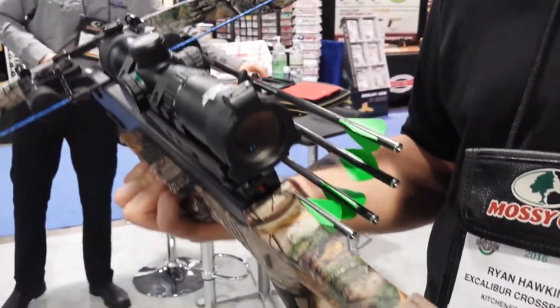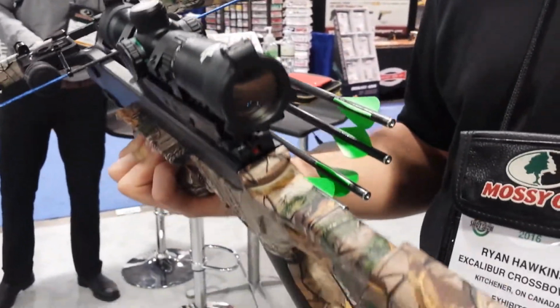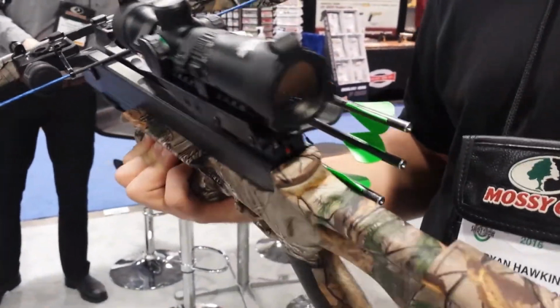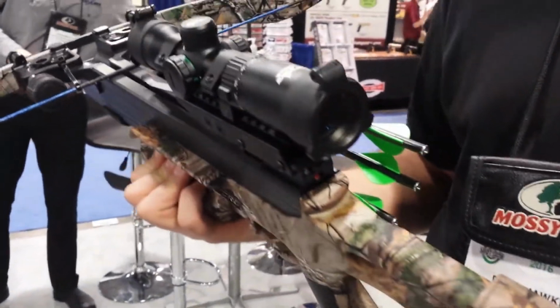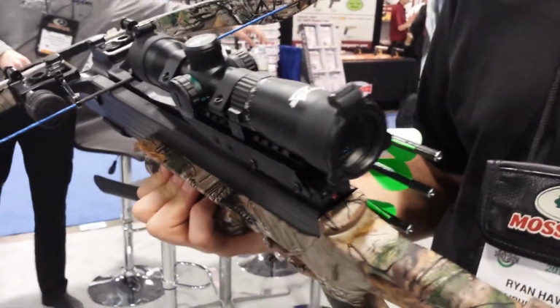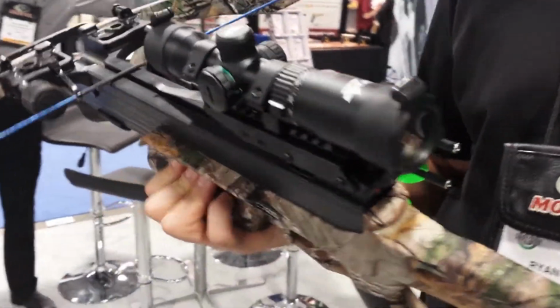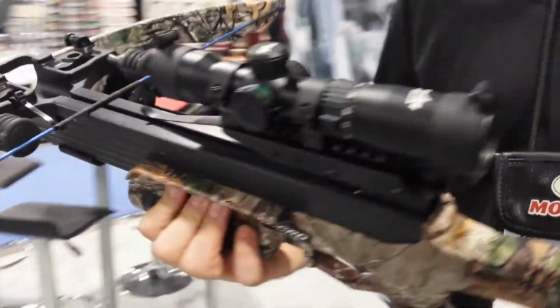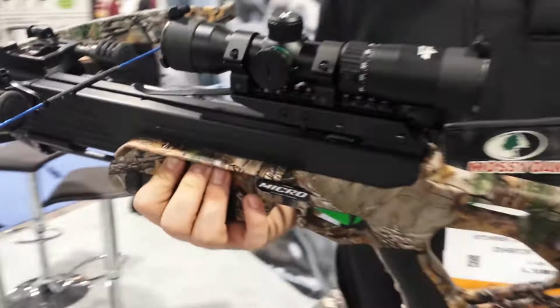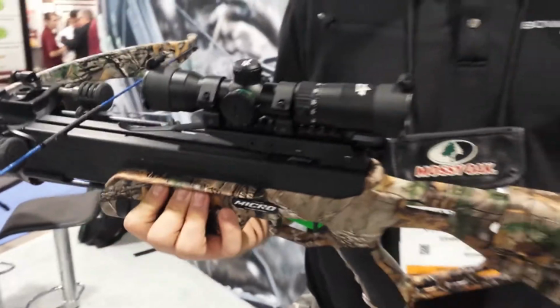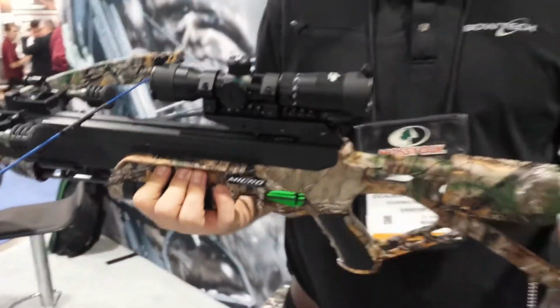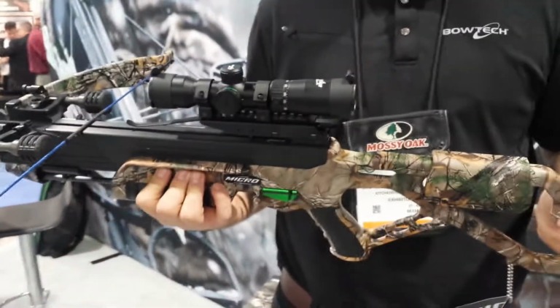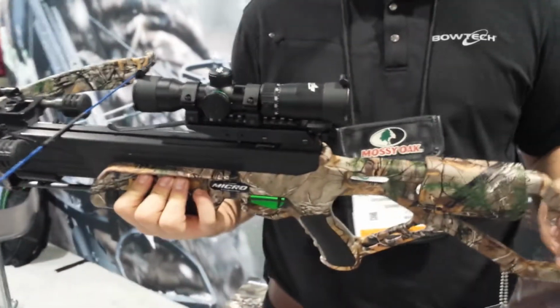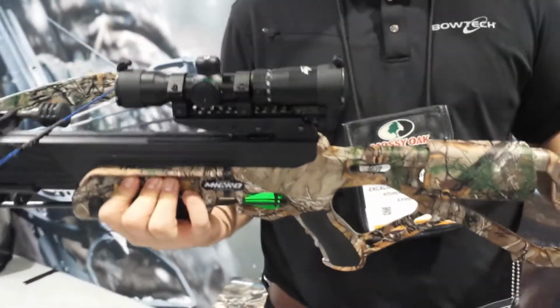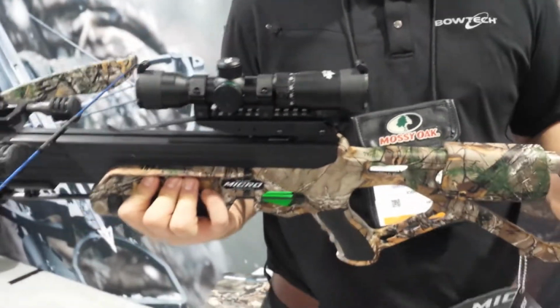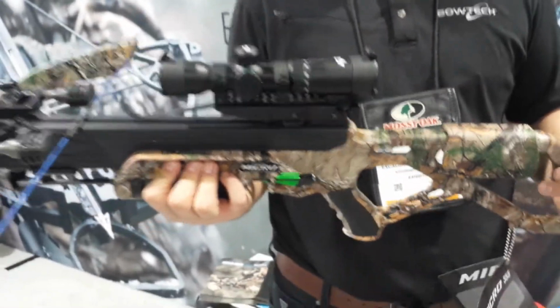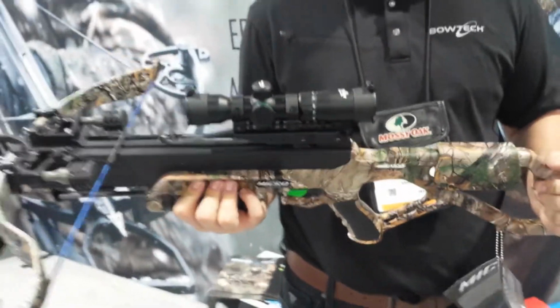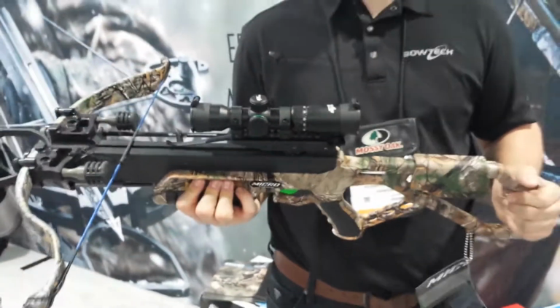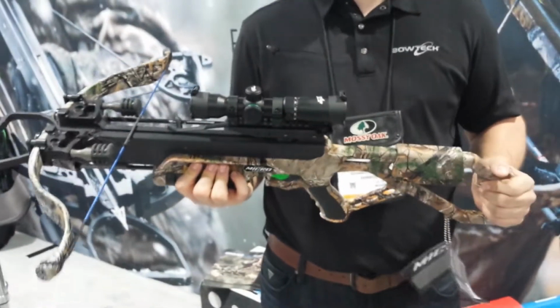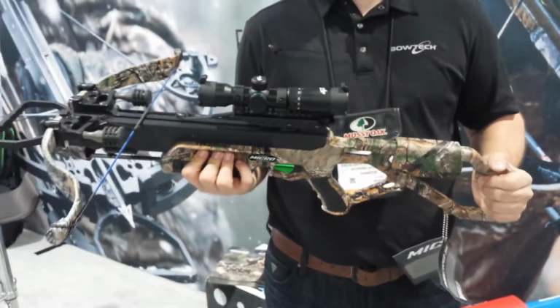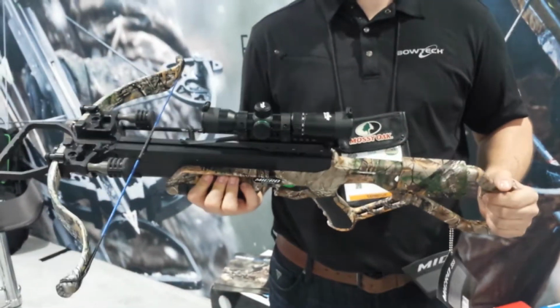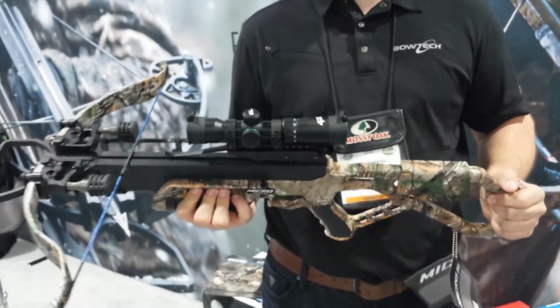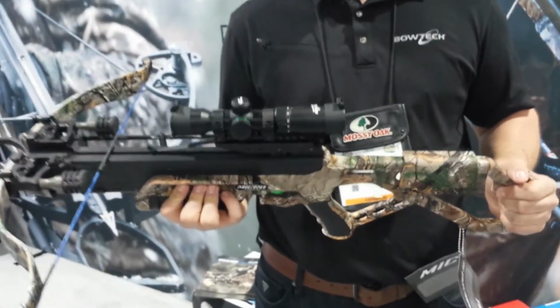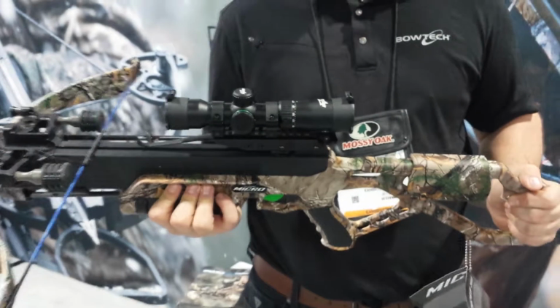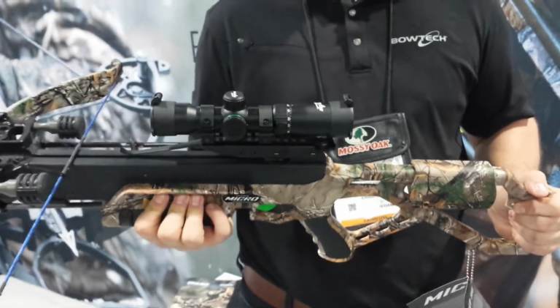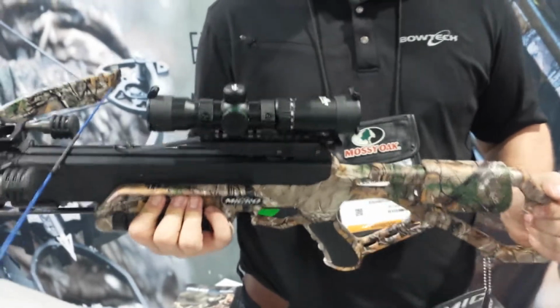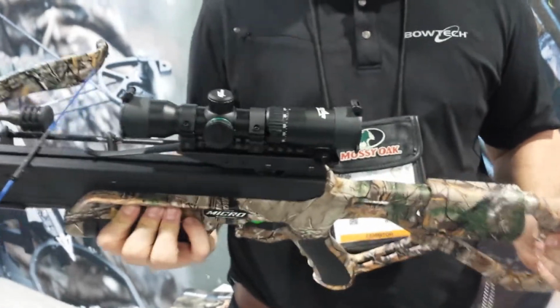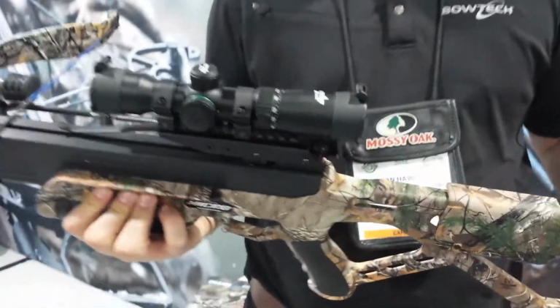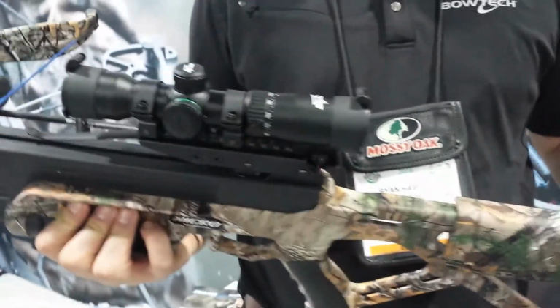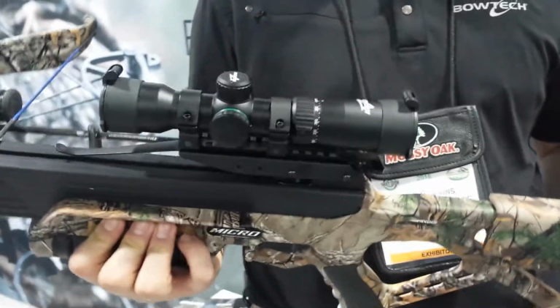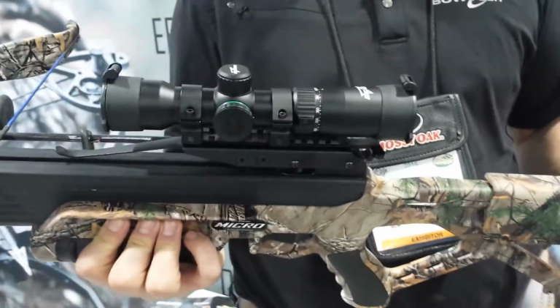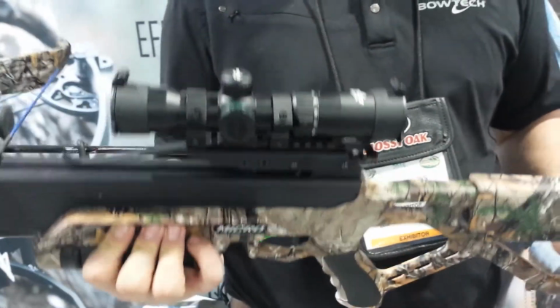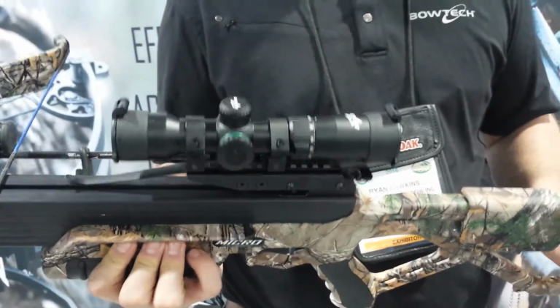This is a great product from Excalibur. It's extremely fast, lightweight, and comfortable — one of the most compact recurves. For more information, go to the website and check it out.